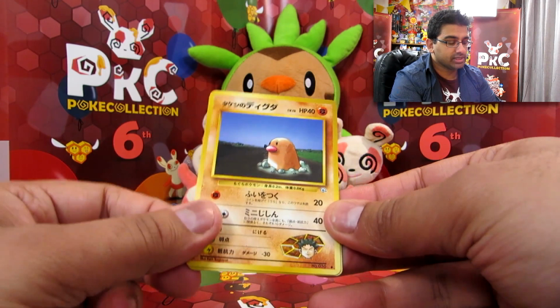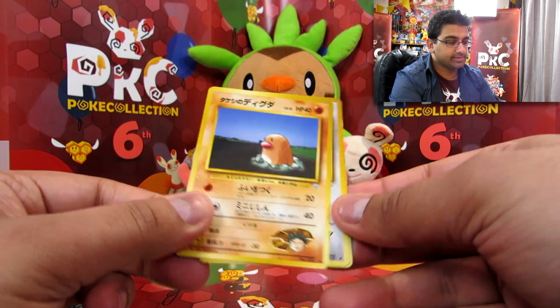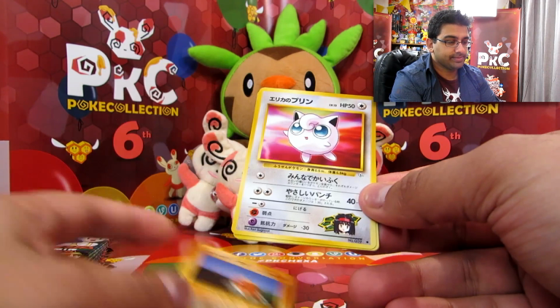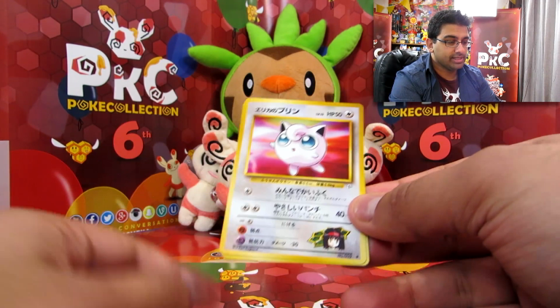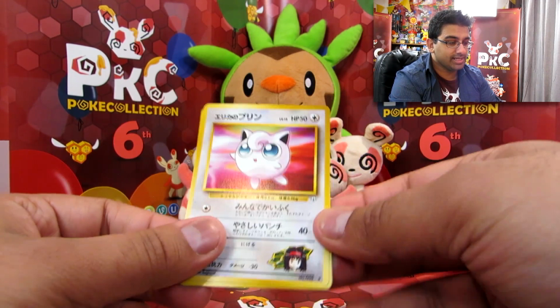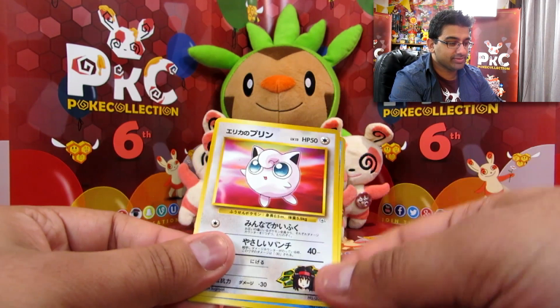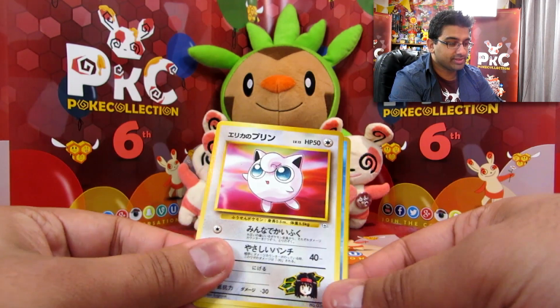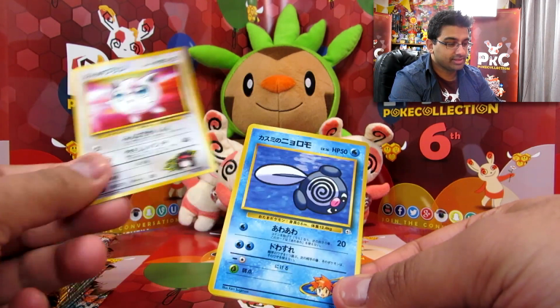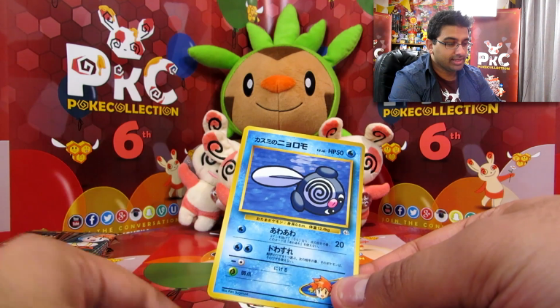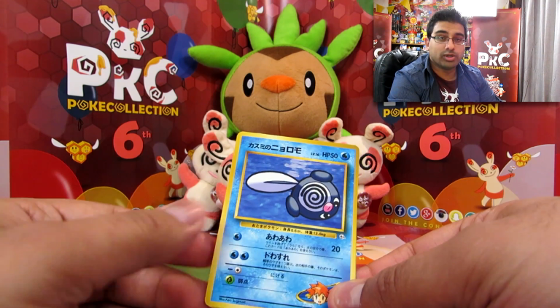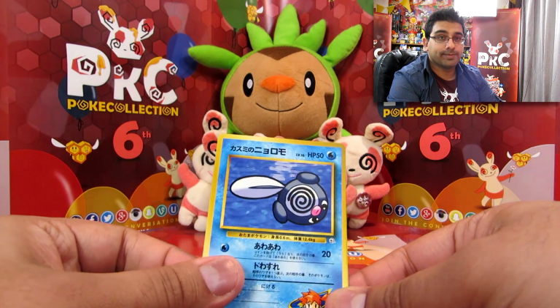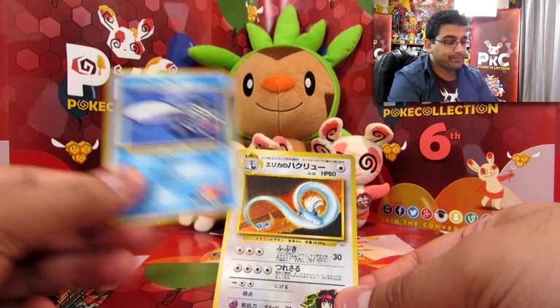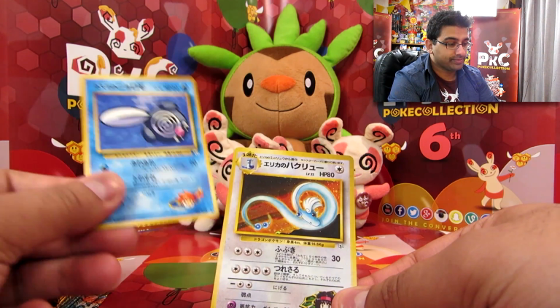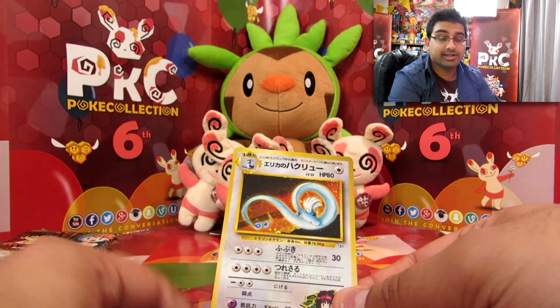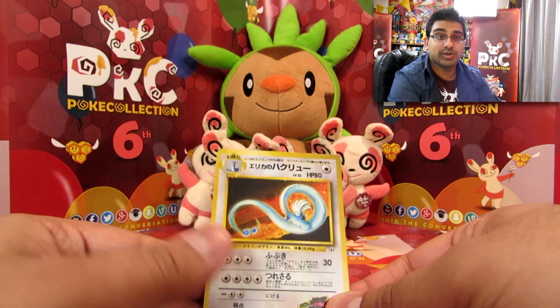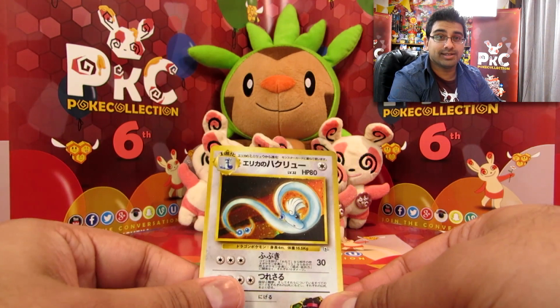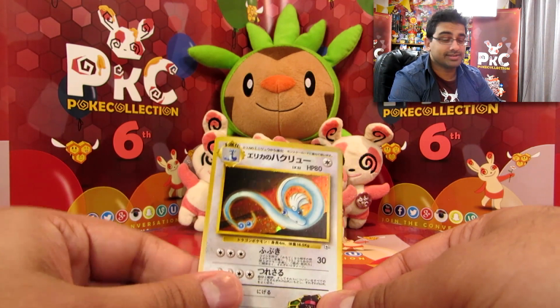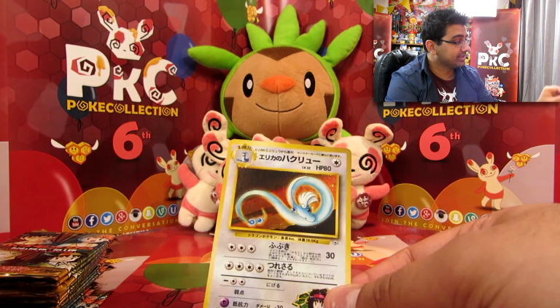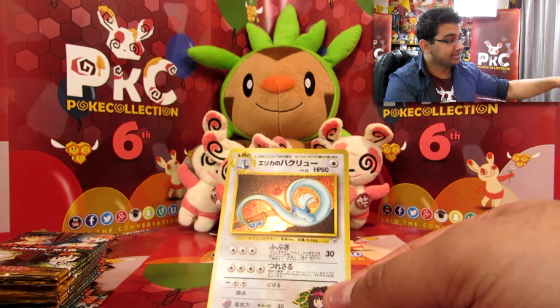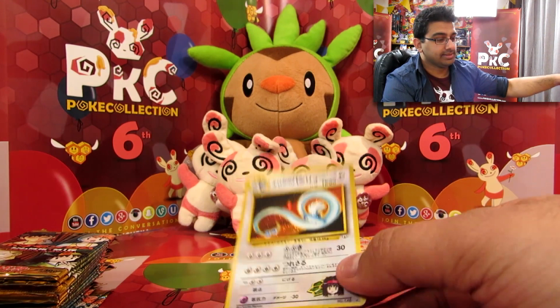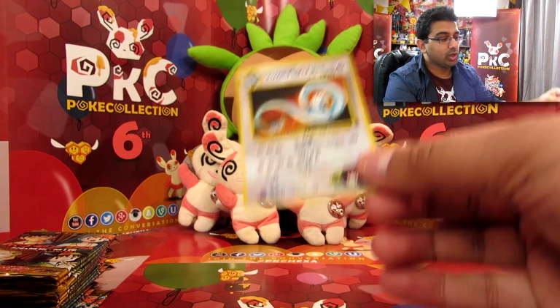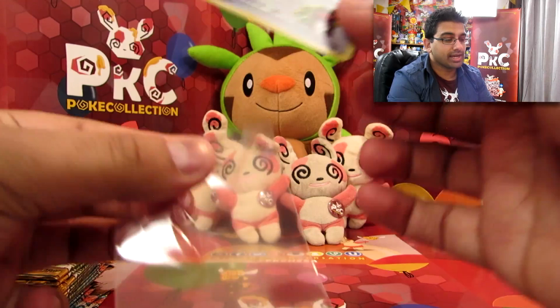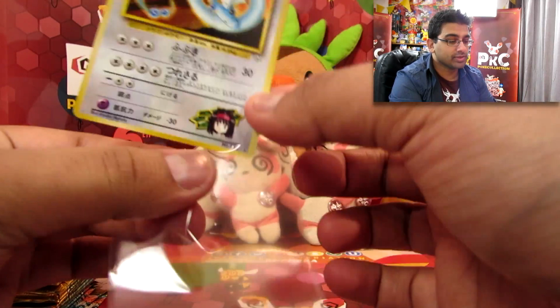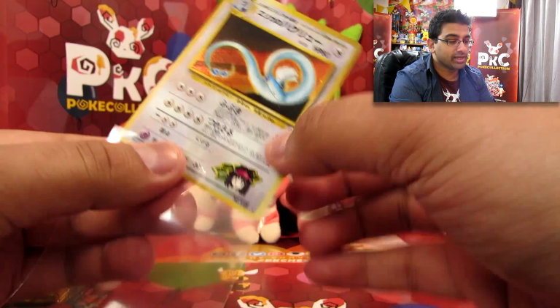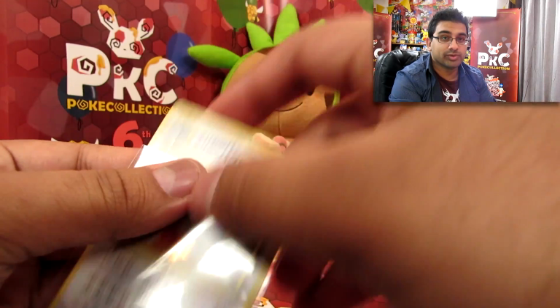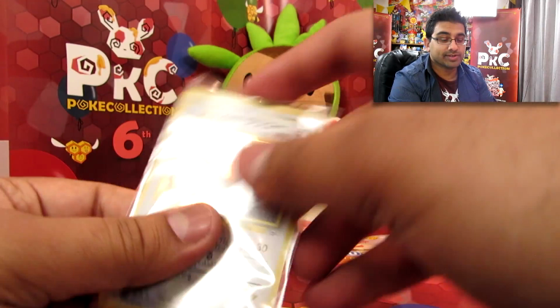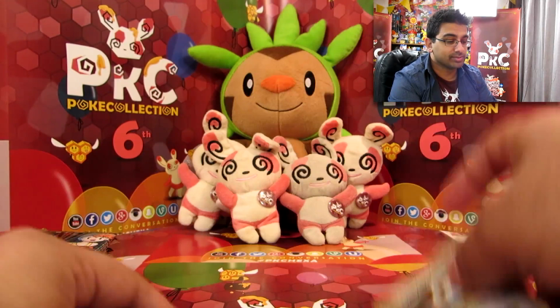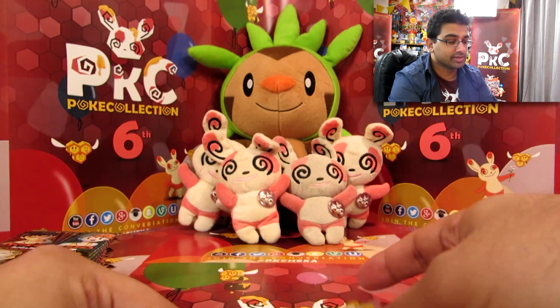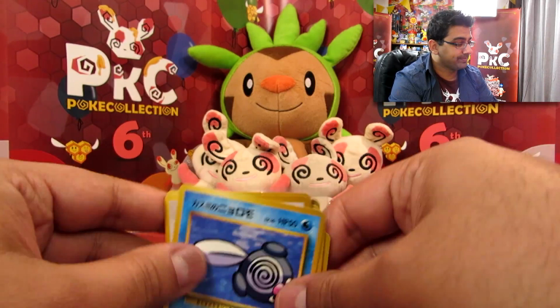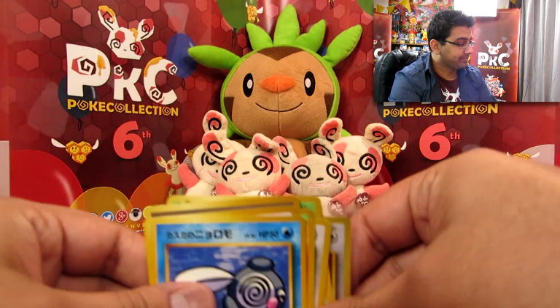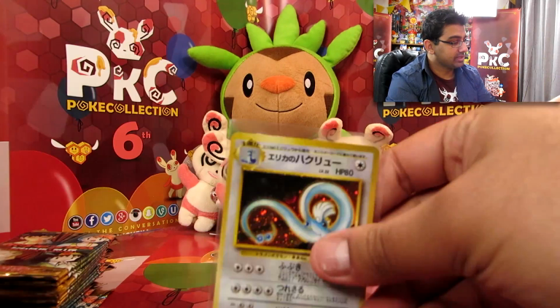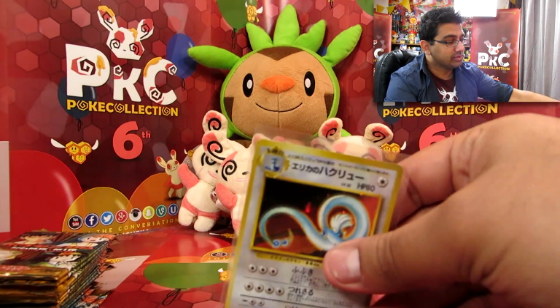Jigglypuff. Poliwag. And another Dragonair — nice. I hope I get Gyarados; I hope I get quite a few Gyaradoses just because I just want them all.